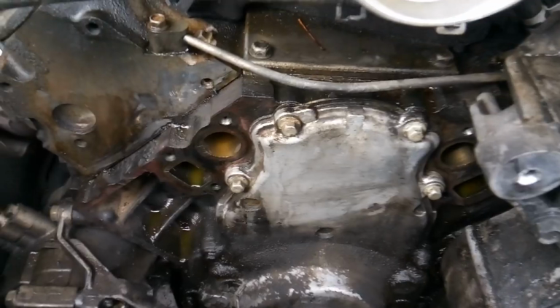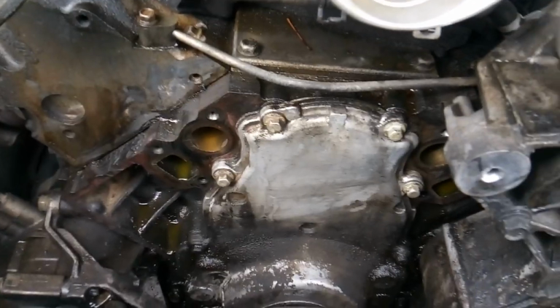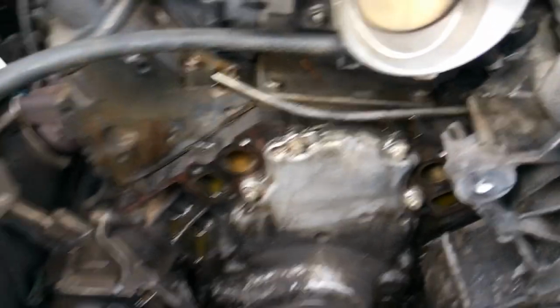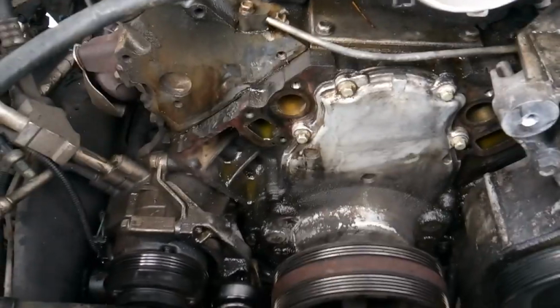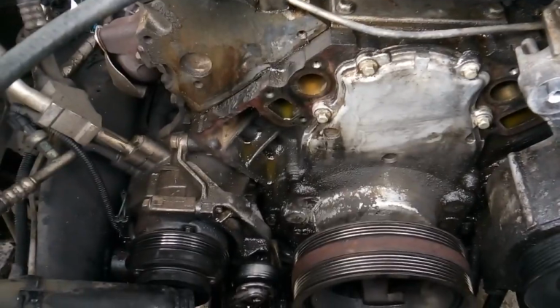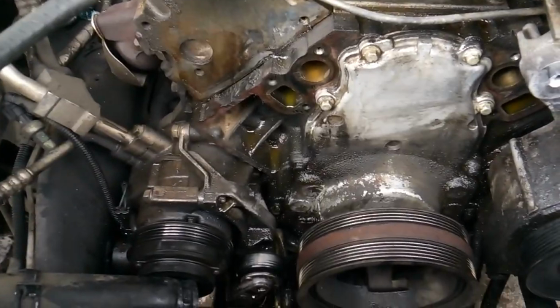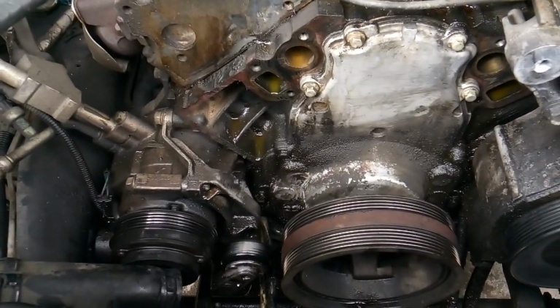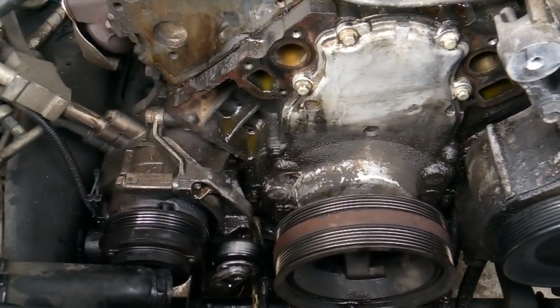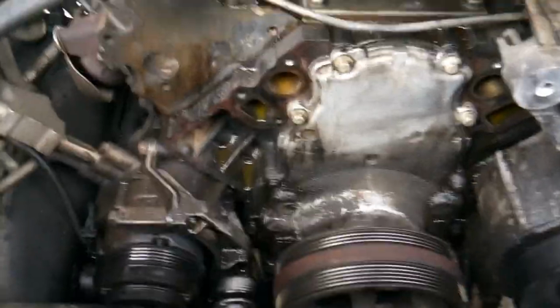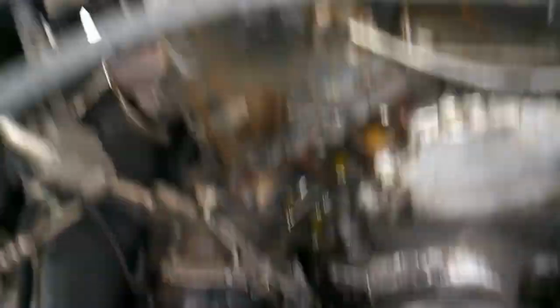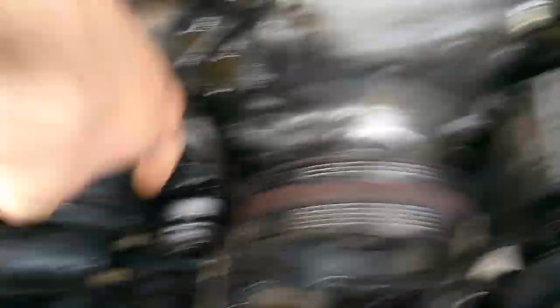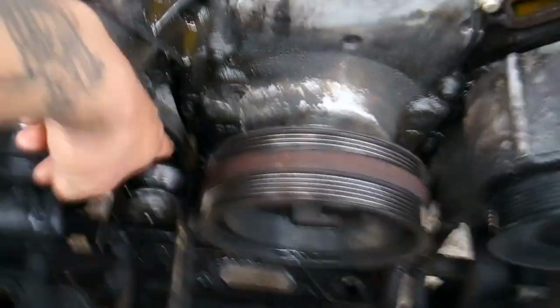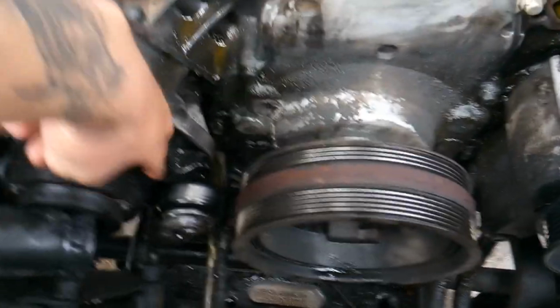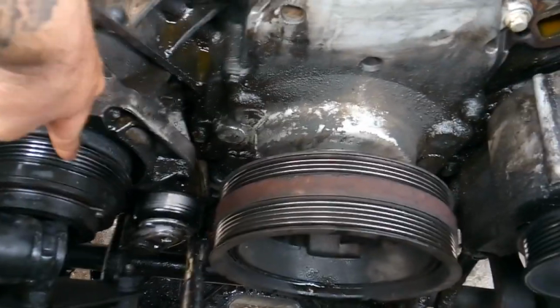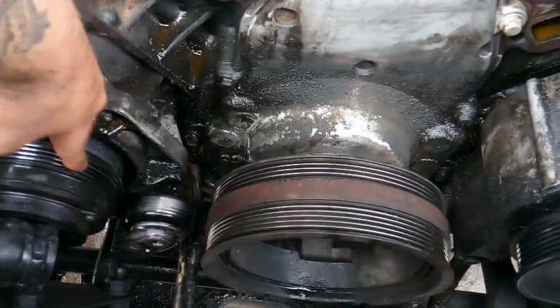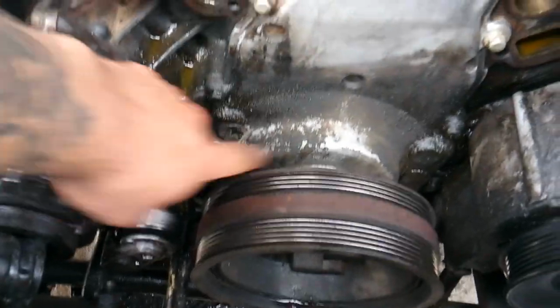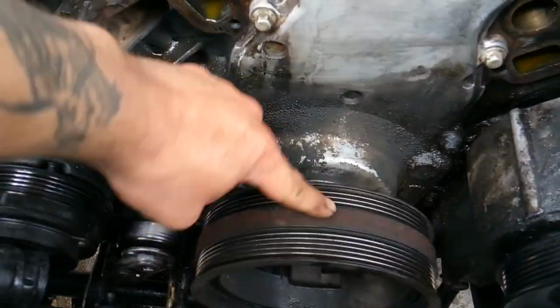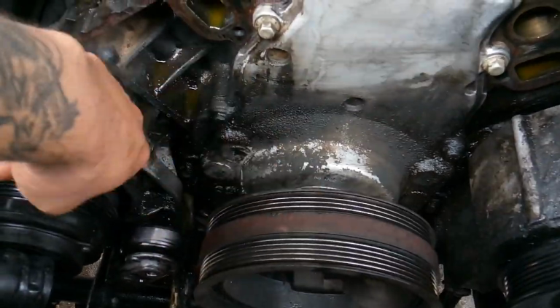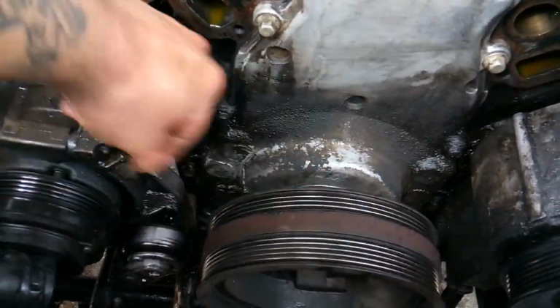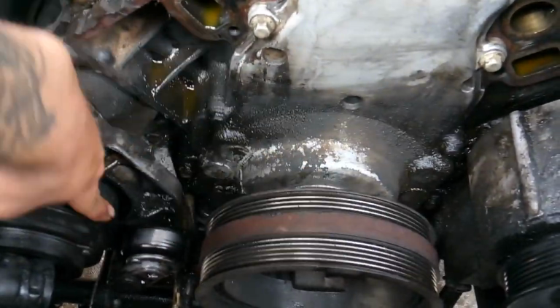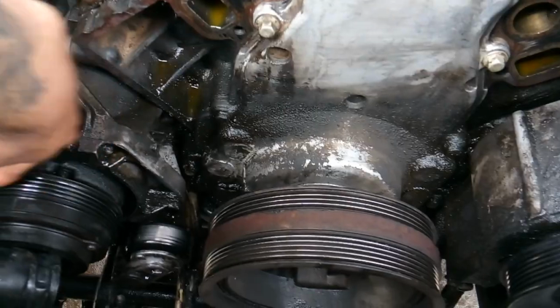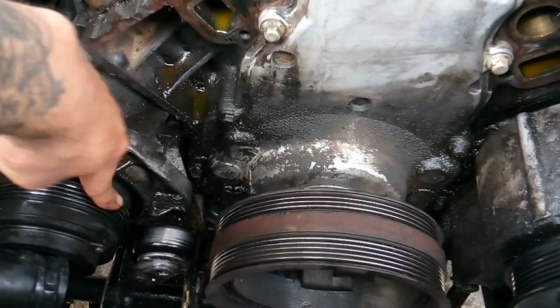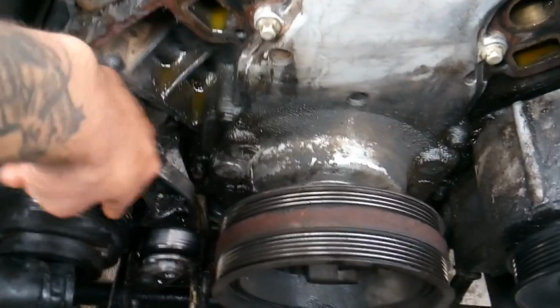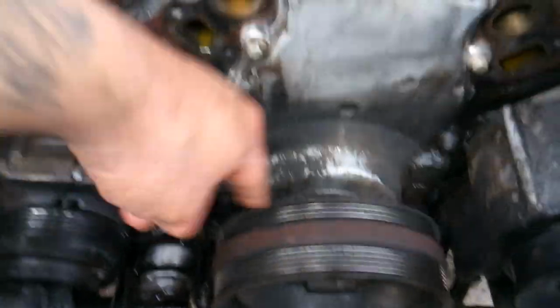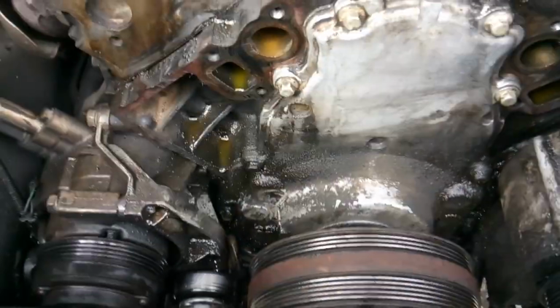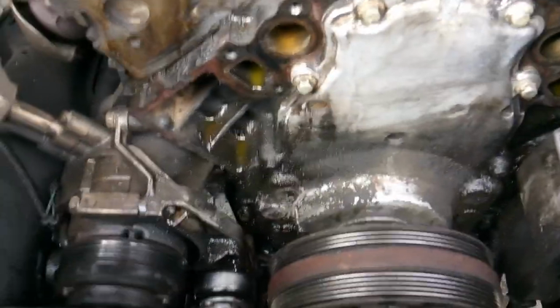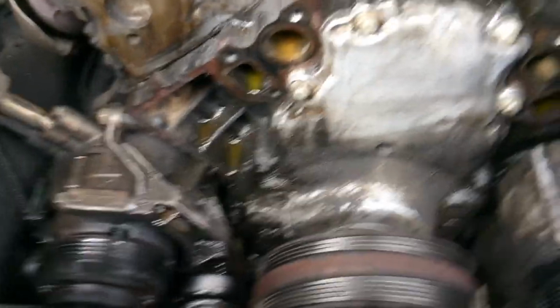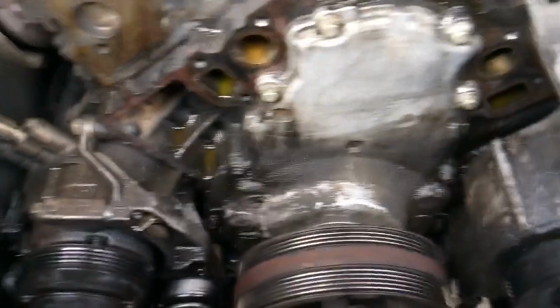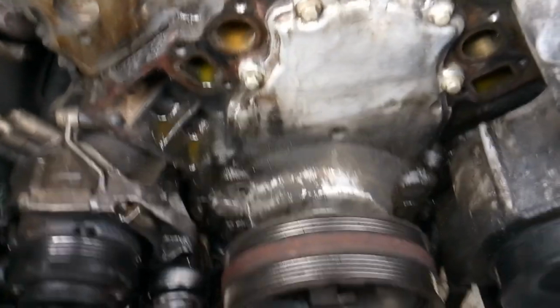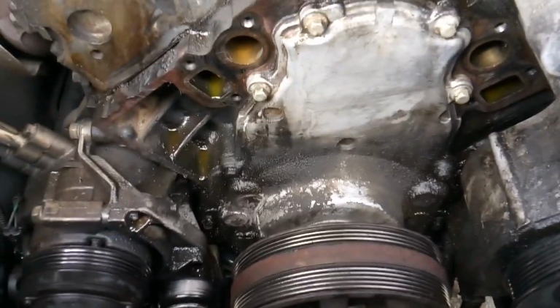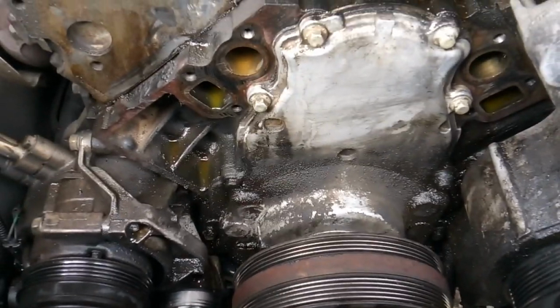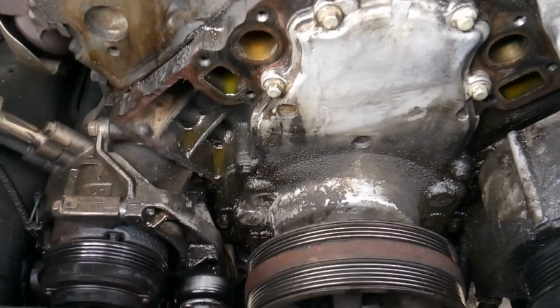Now as you can see we've got the water pump off. I've also gone ahead and uninstalled the AC belt while I'm in here and I've got all this open room — might as well put a new AC belt on.